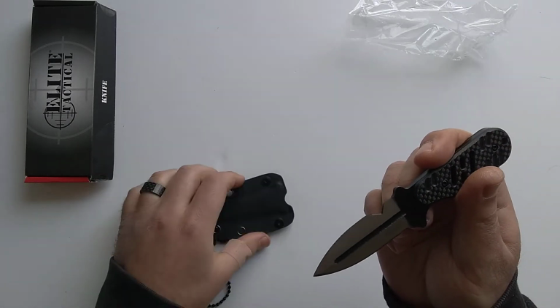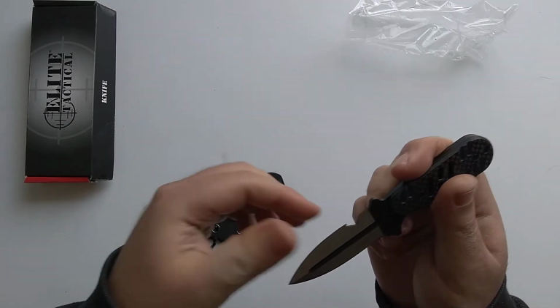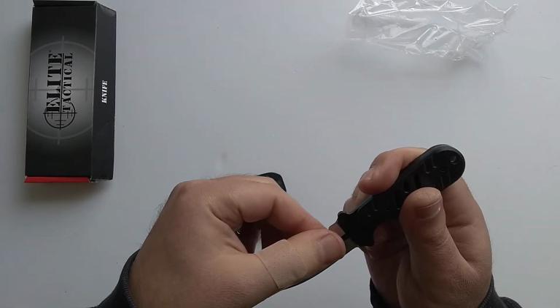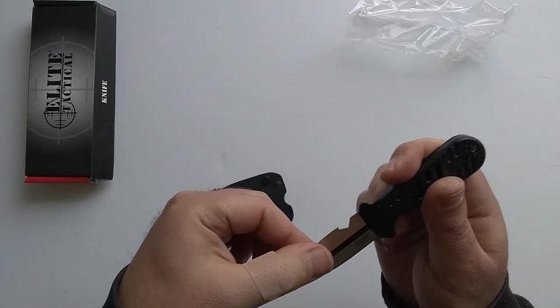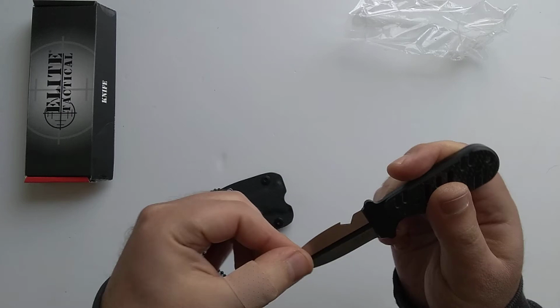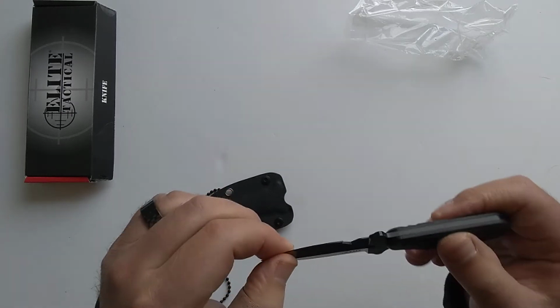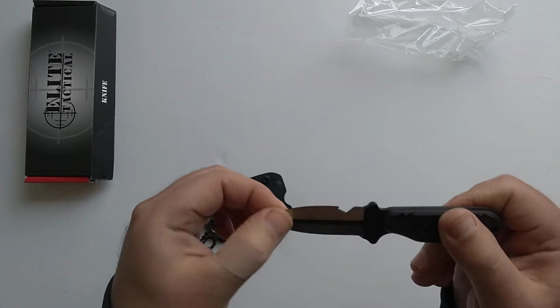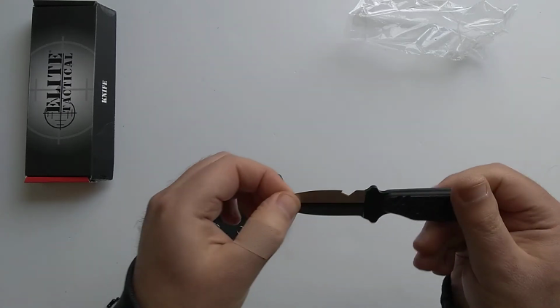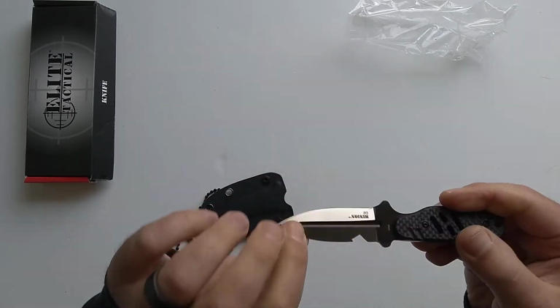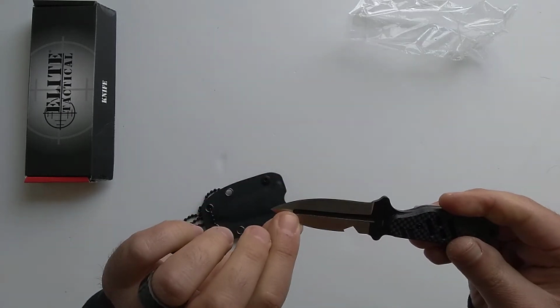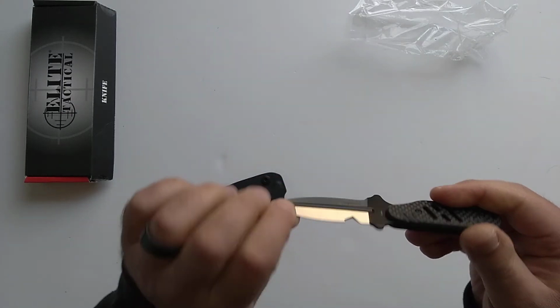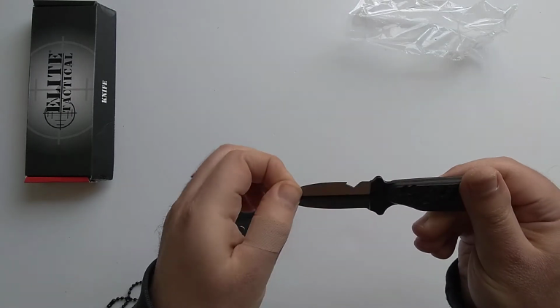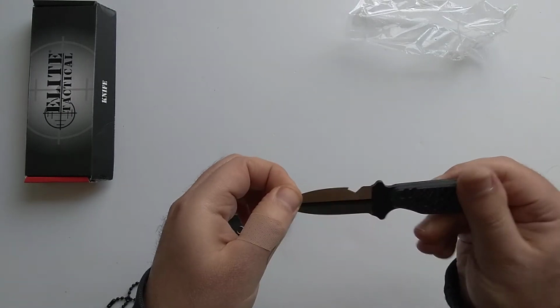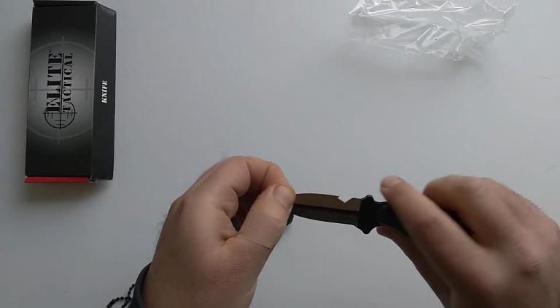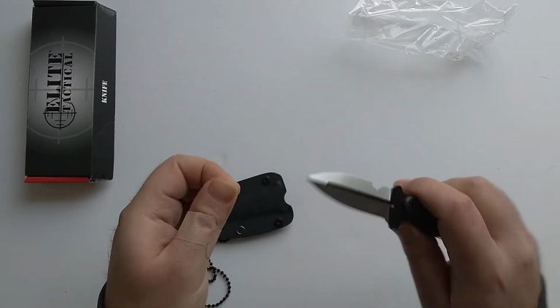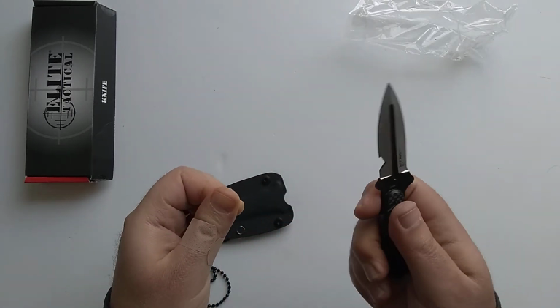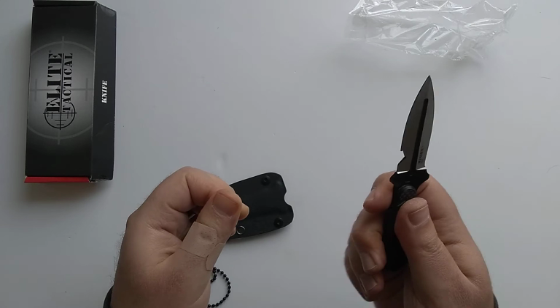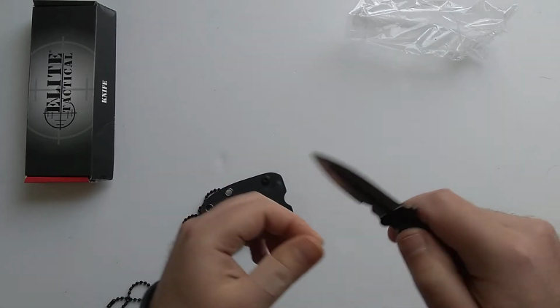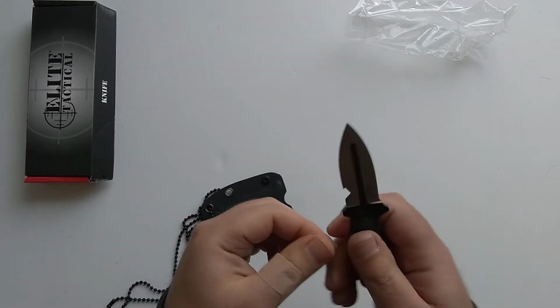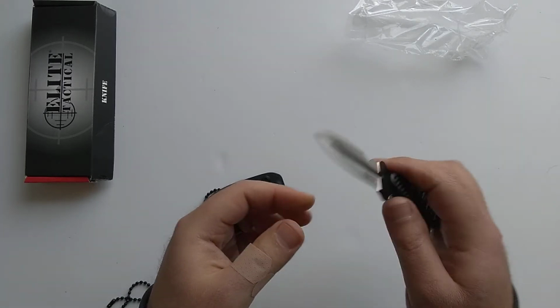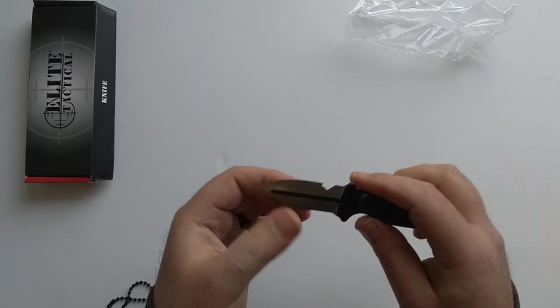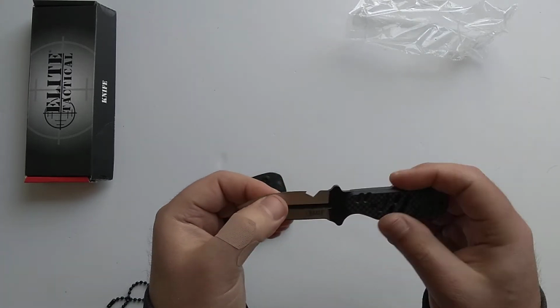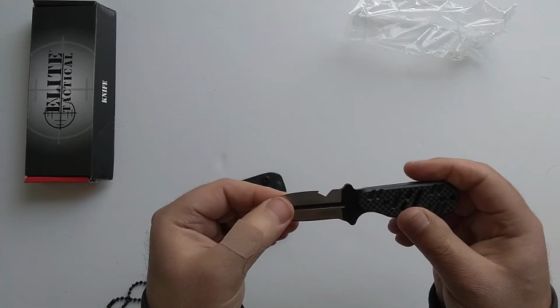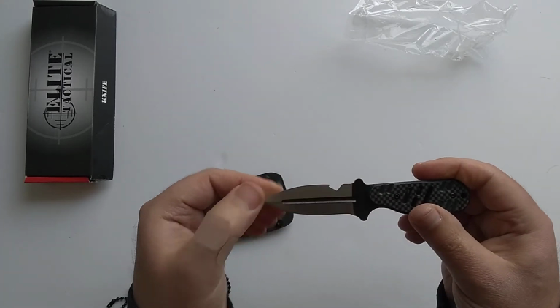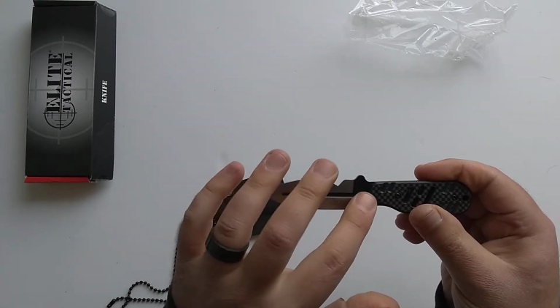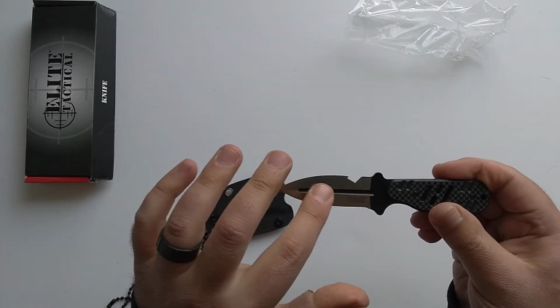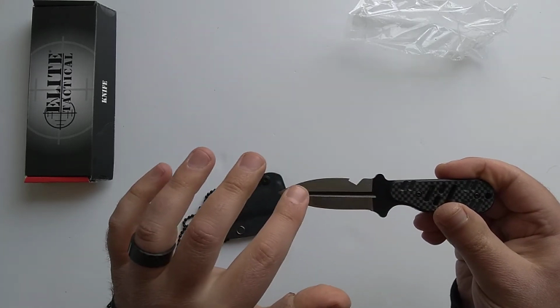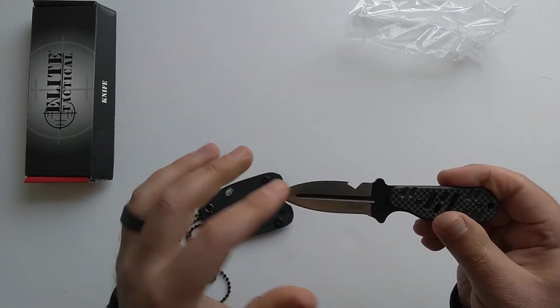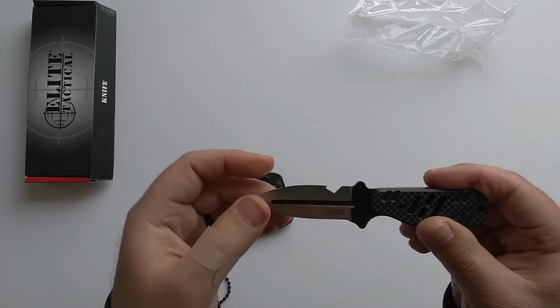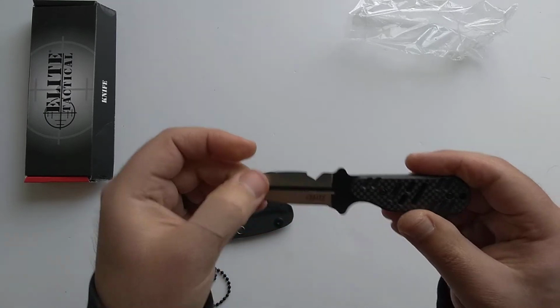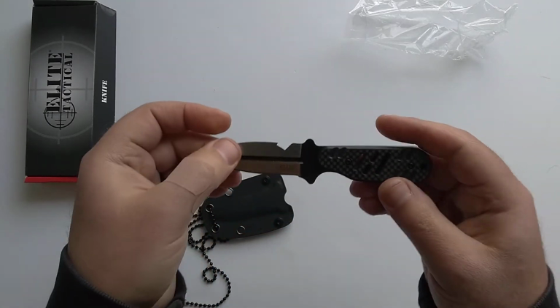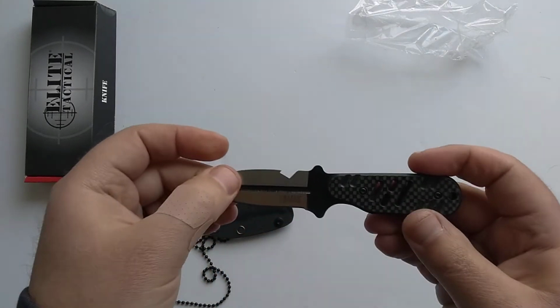It's got a nice spear point blade, and it's got a bottle opener on the spine of the knife. It doesn't look so great aesthetically, but it's pretty cool — you never know when you're going to need a bottle opener. It also has a blood groove fuller running right down the center of the blade.